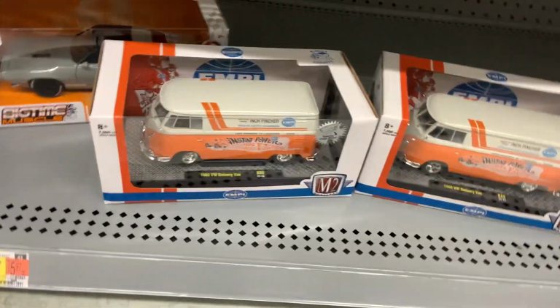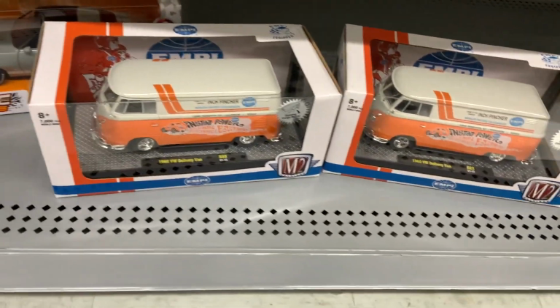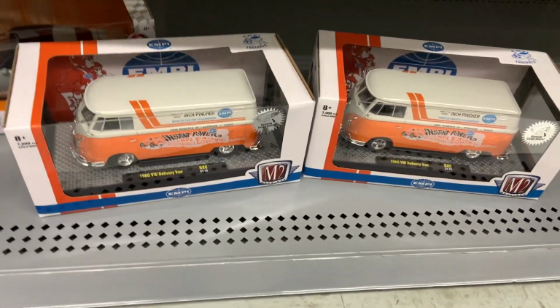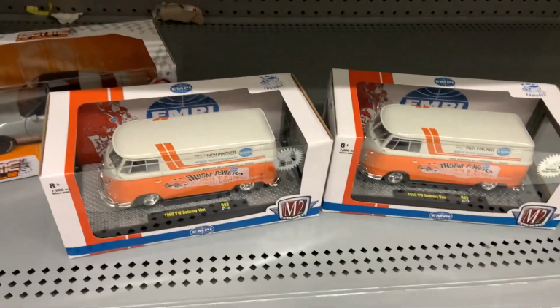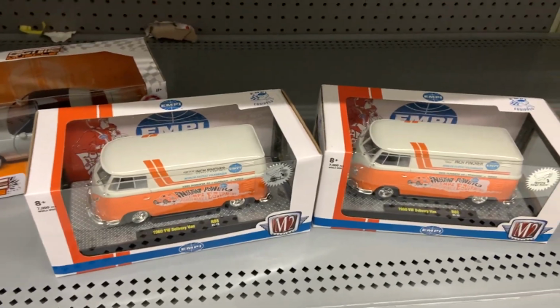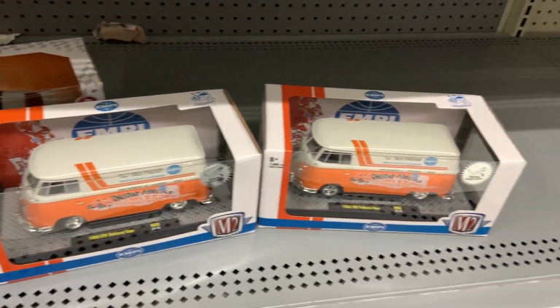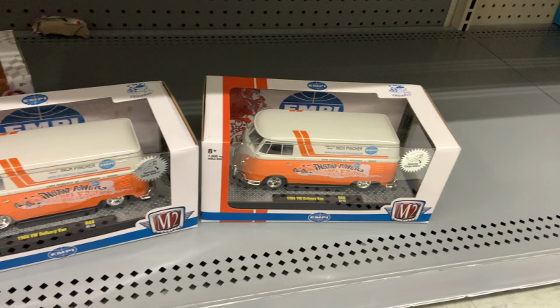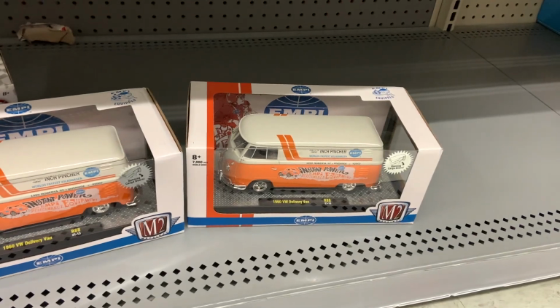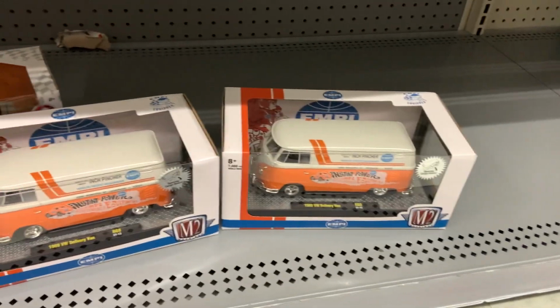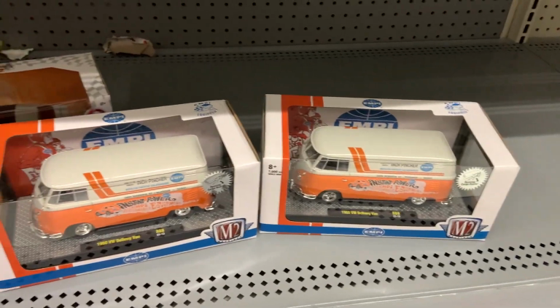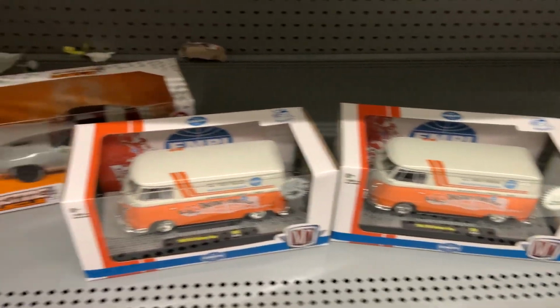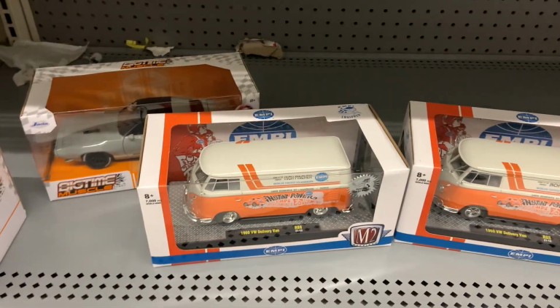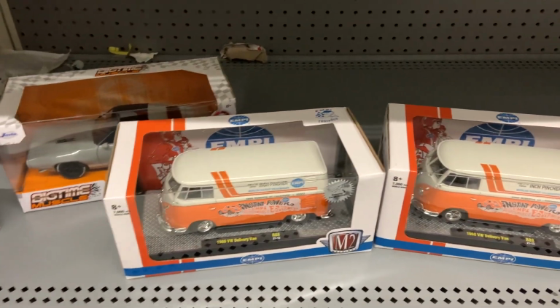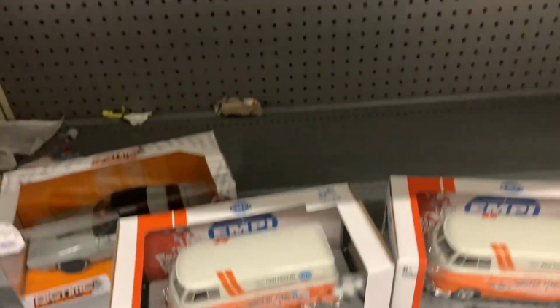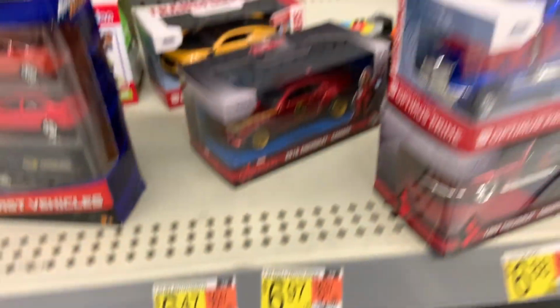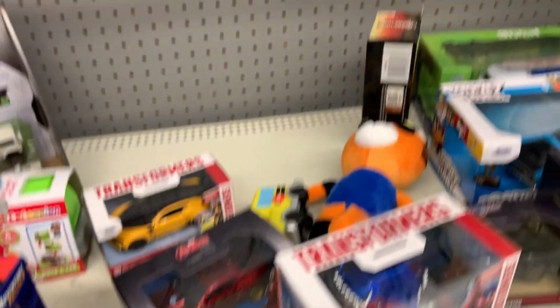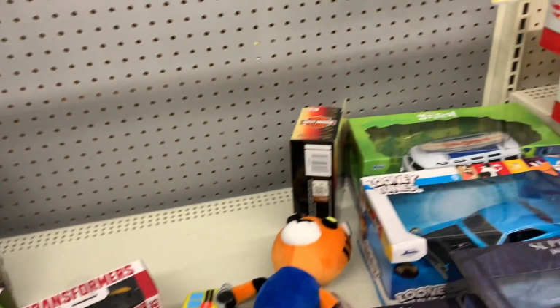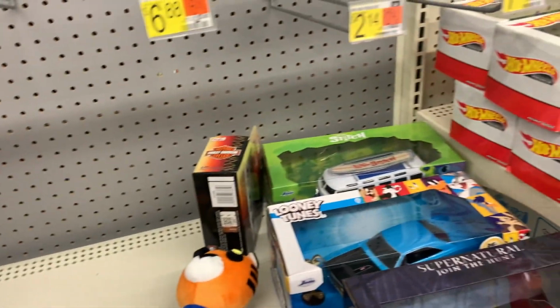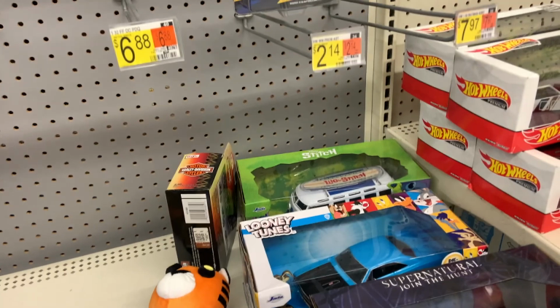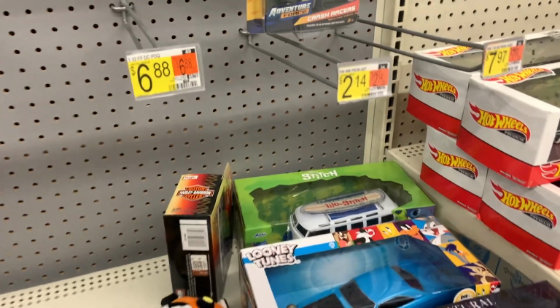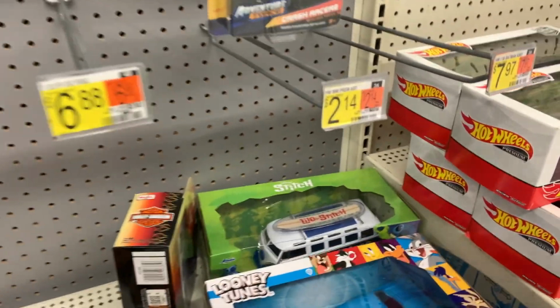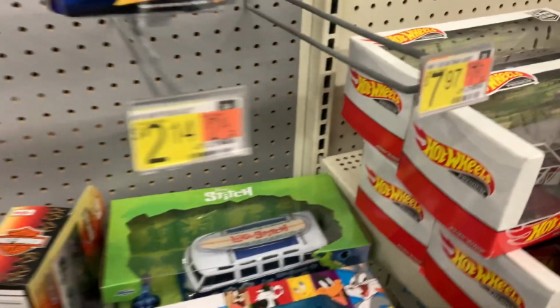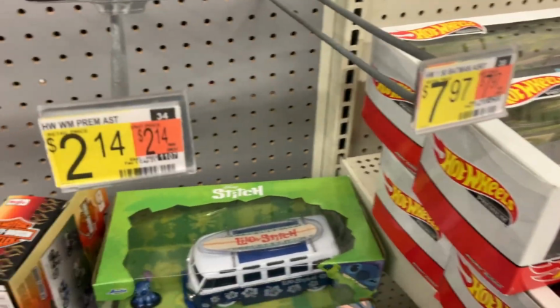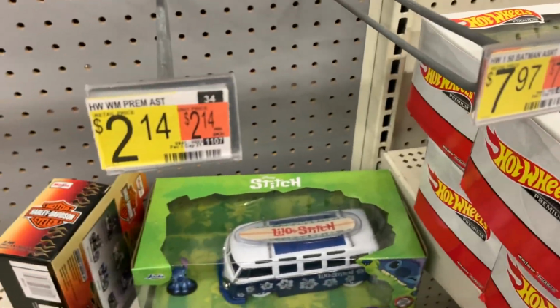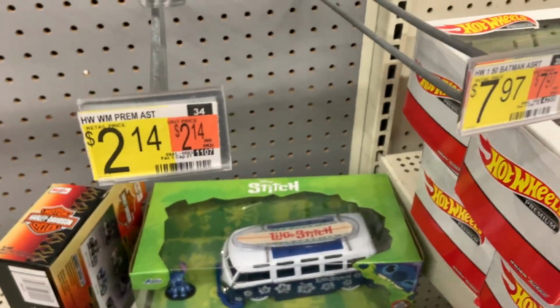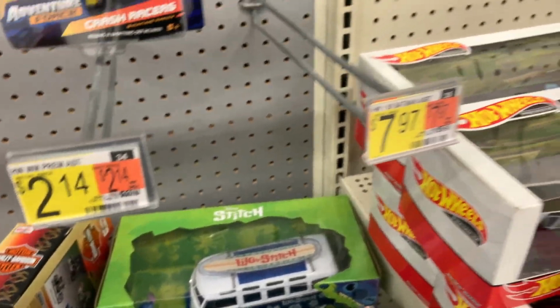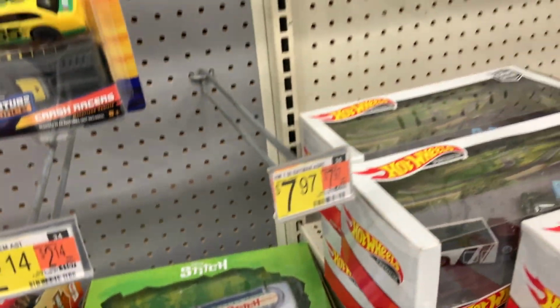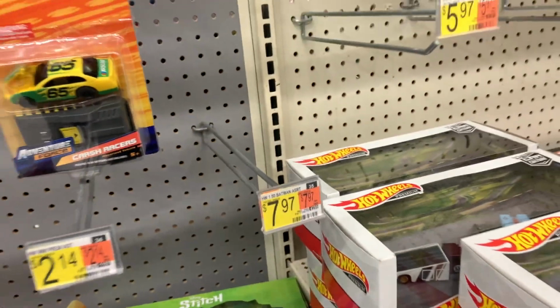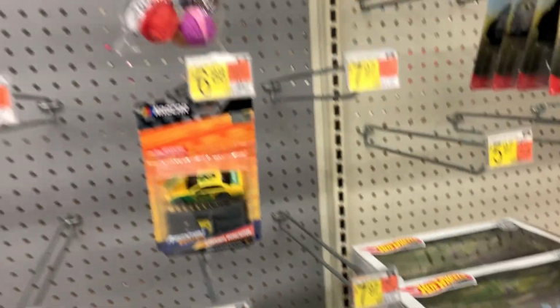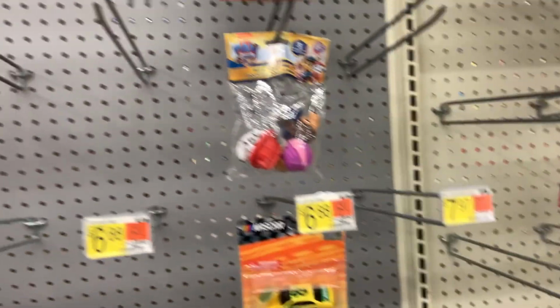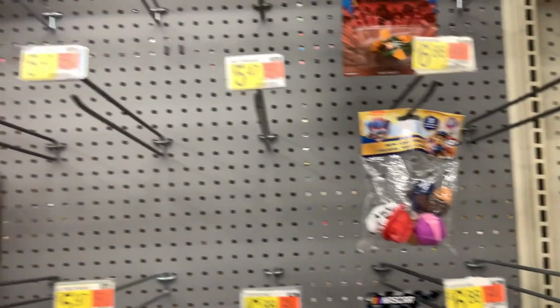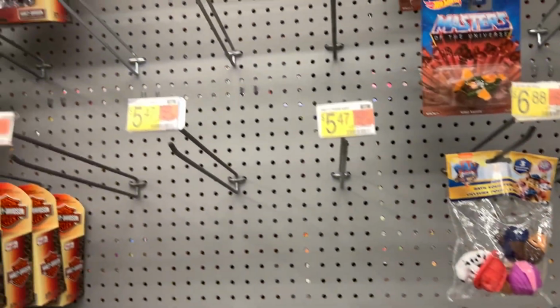Oh, check it — Pan Ams. Pretty cool. 1960. They're doing a Volkswagen. Damn, that's crazy. I ain't got nothing.